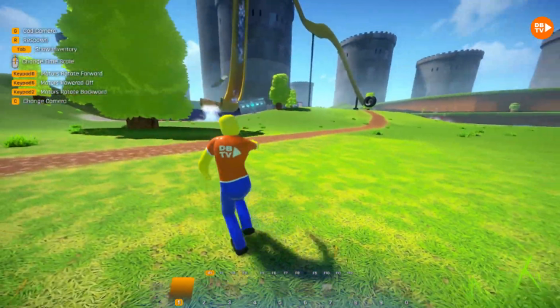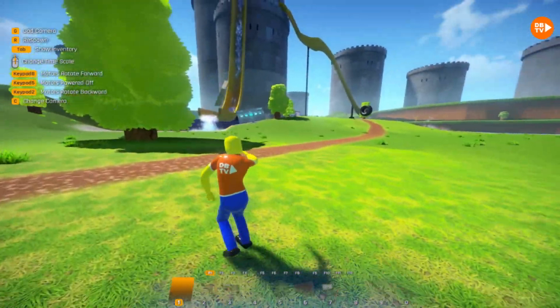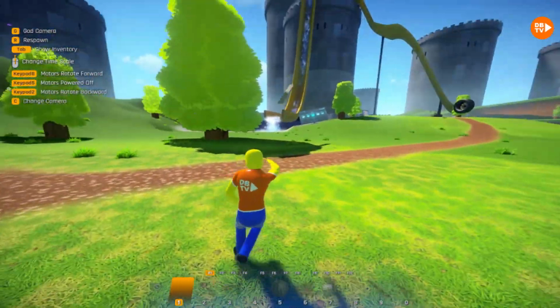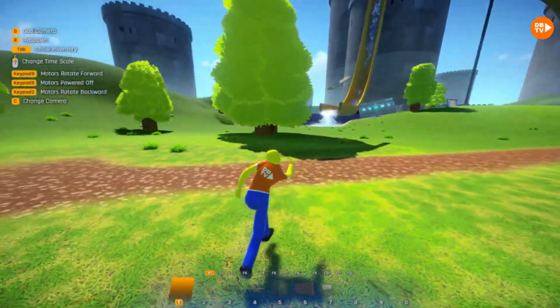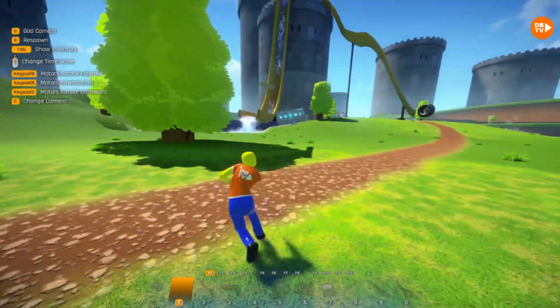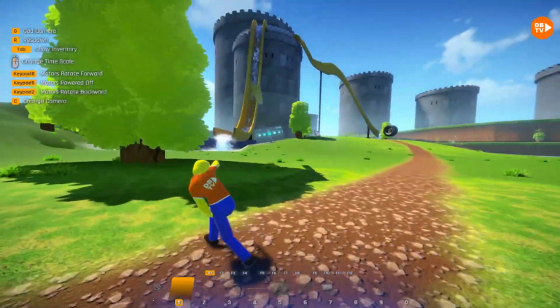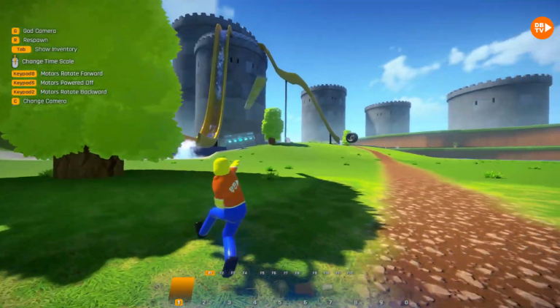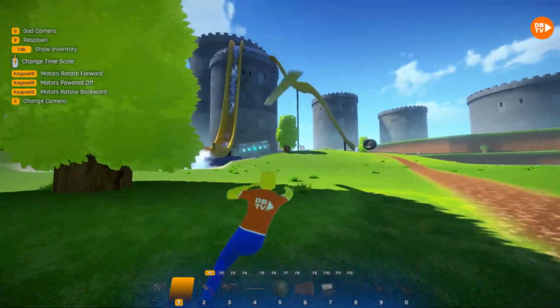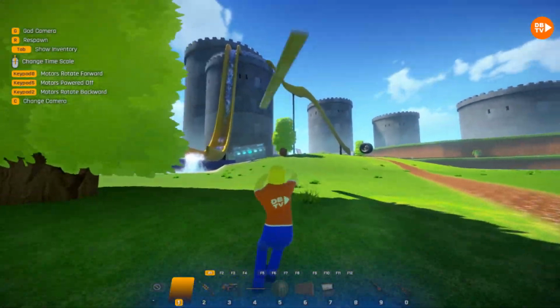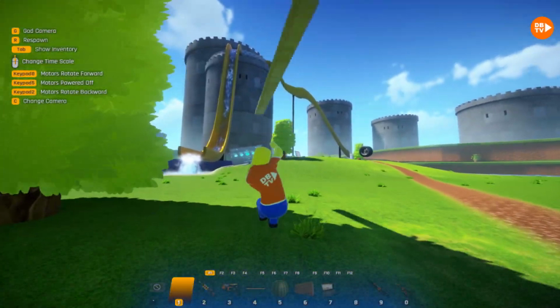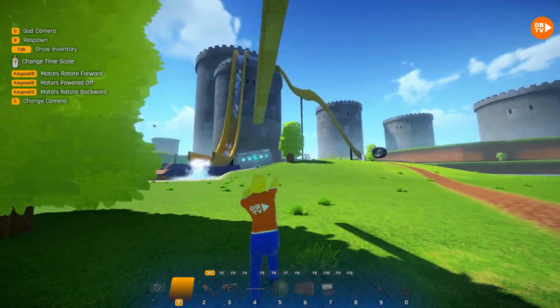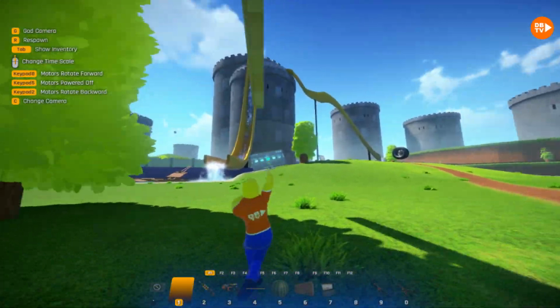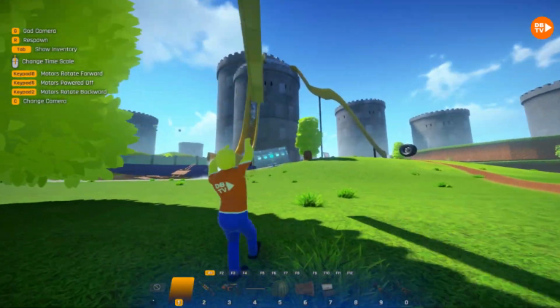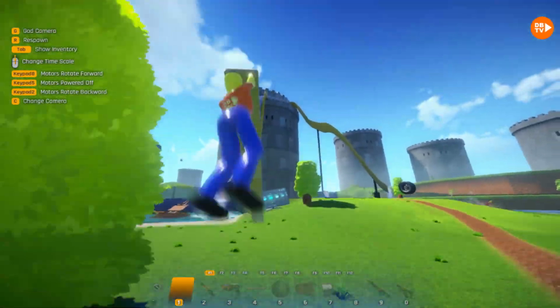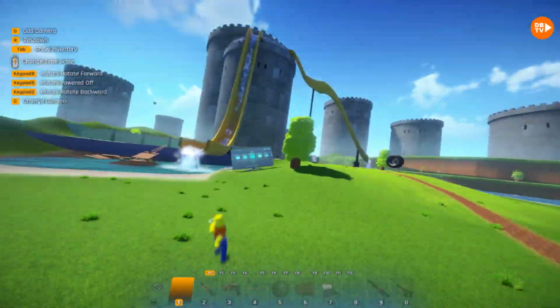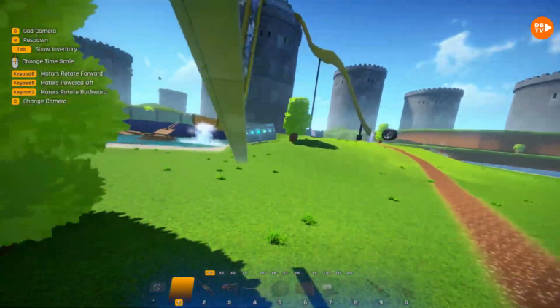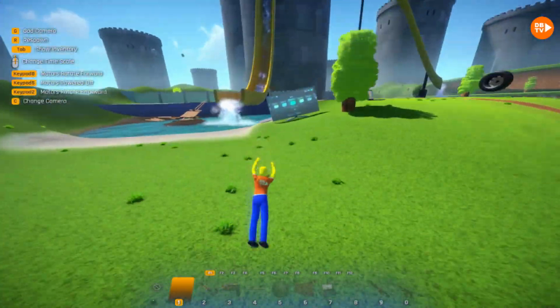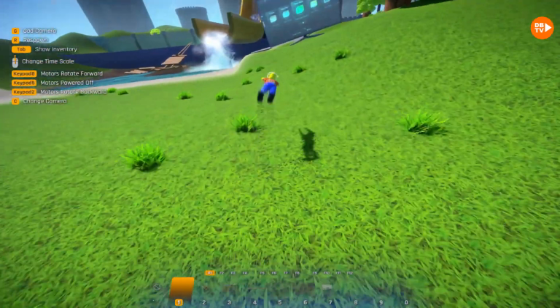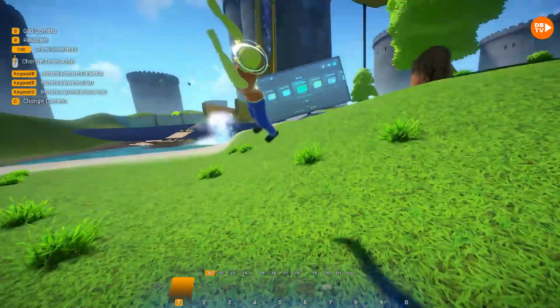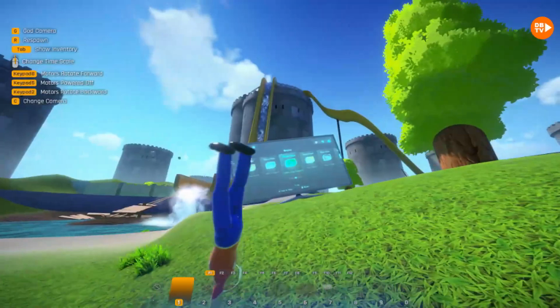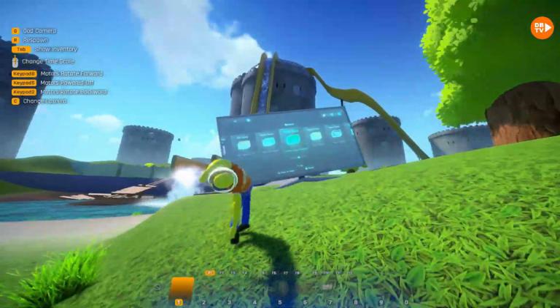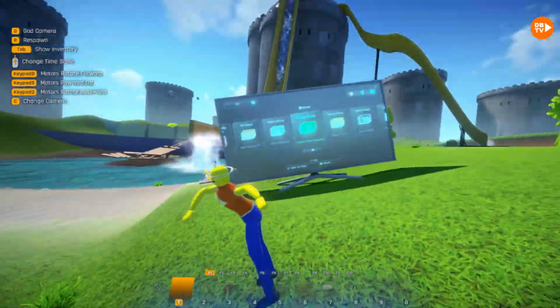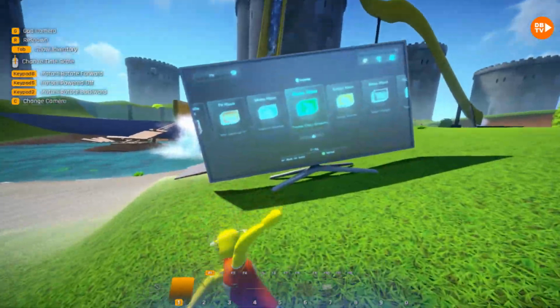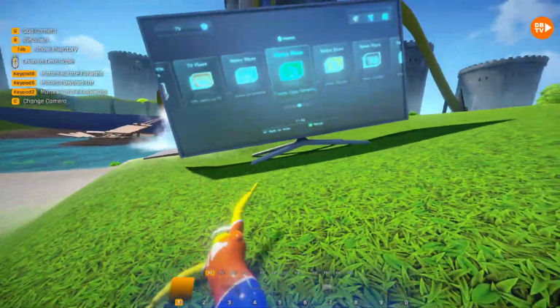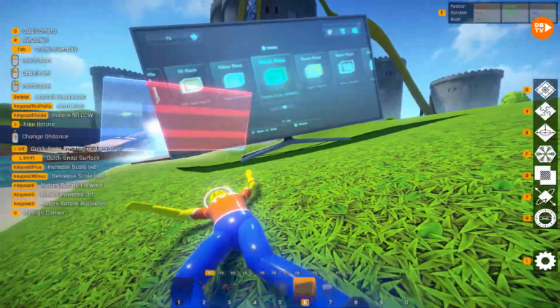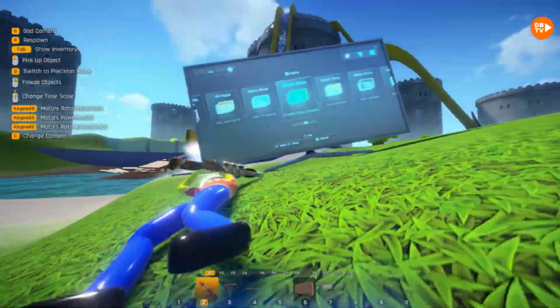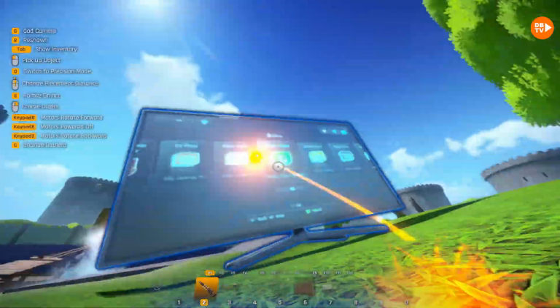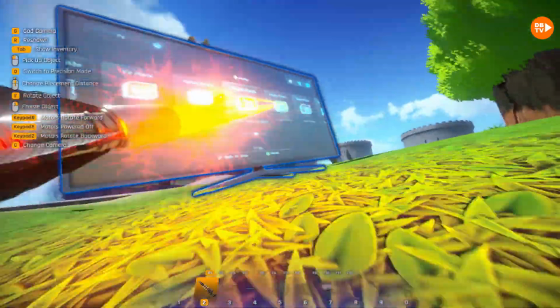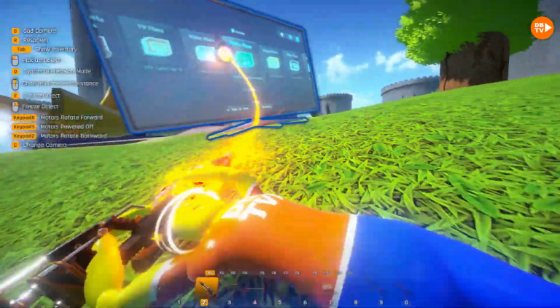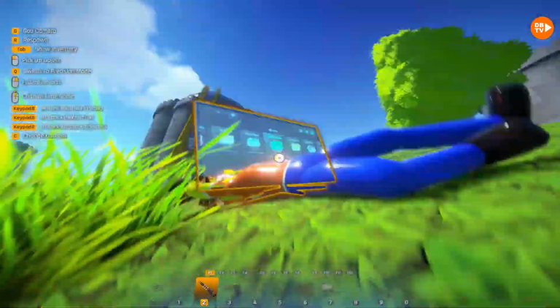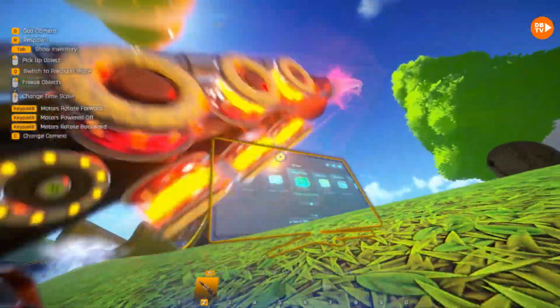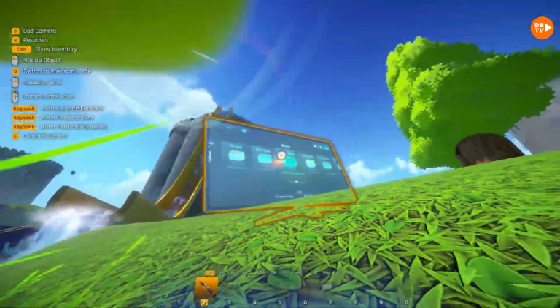We're actually gonna grab onto it — is that a TV over there? Let's go hit it! Jump! Whoa! Oh, the TV! Hold on, let me slam that down! Whop-bam!